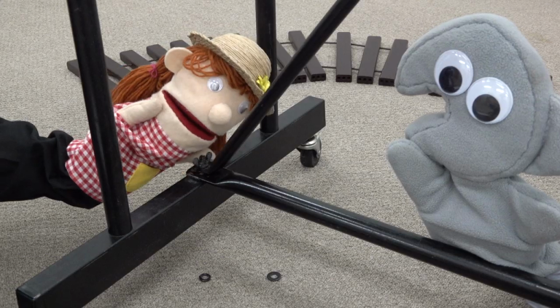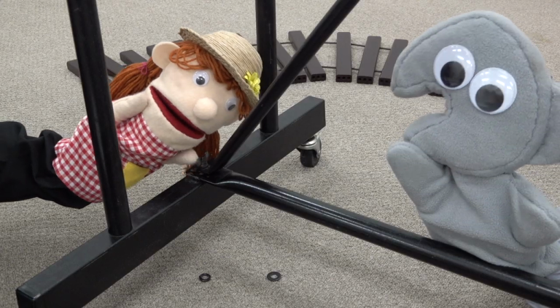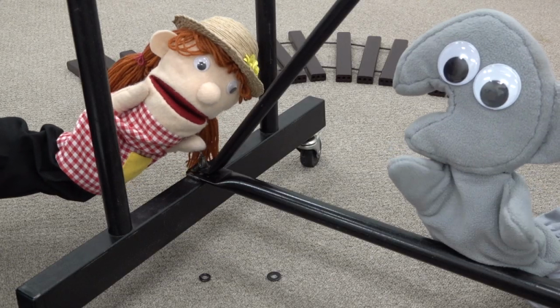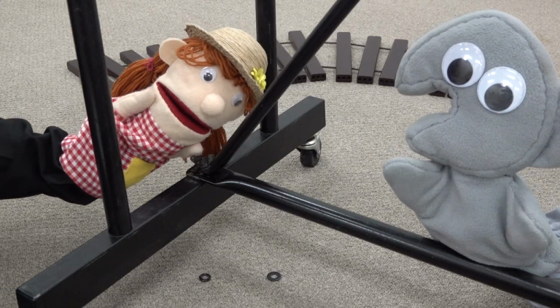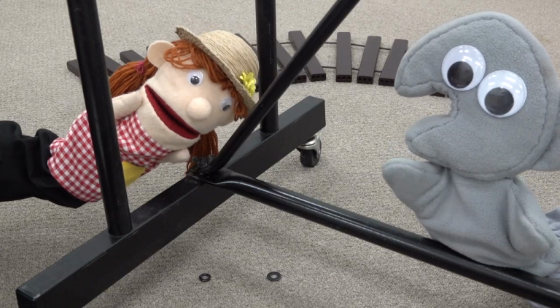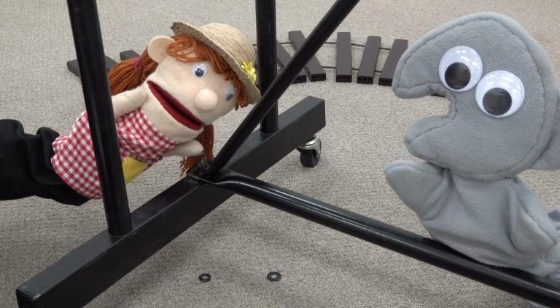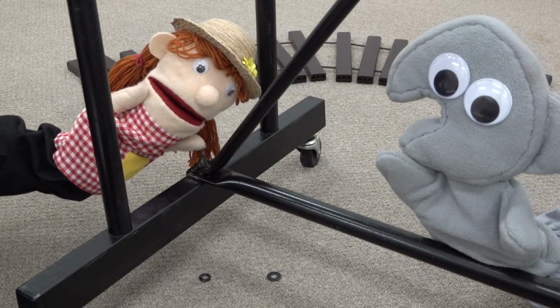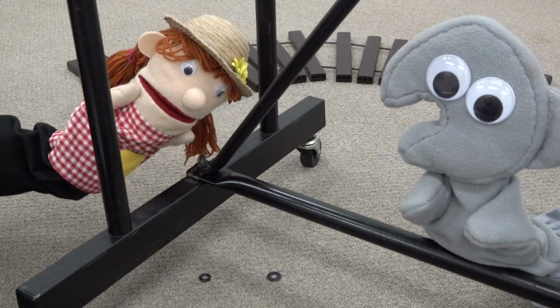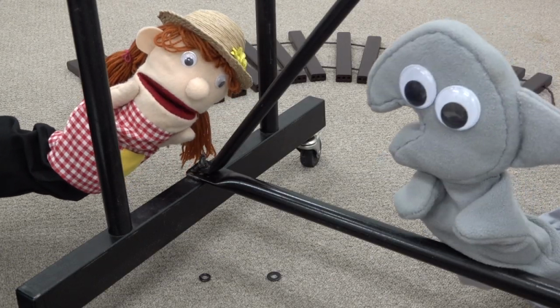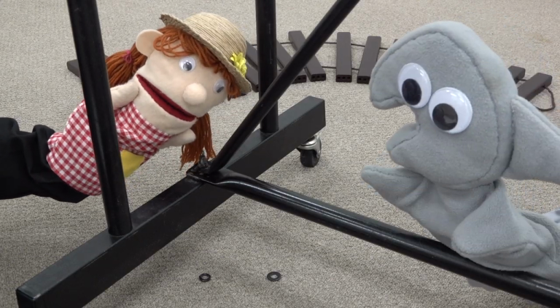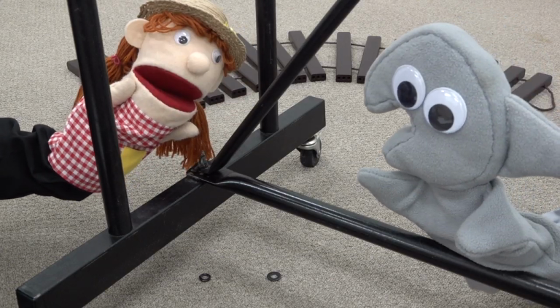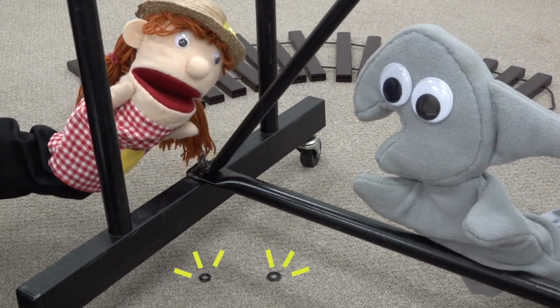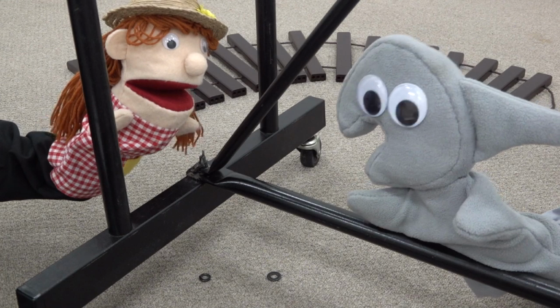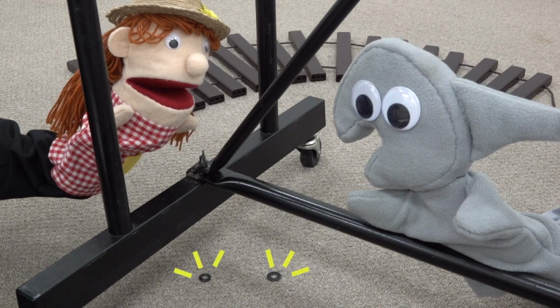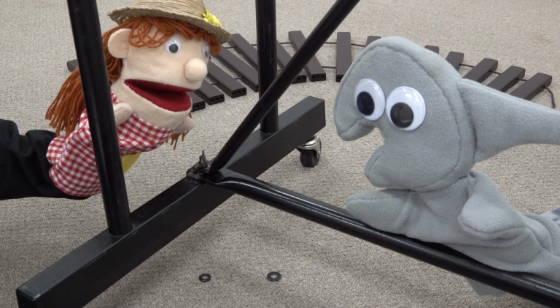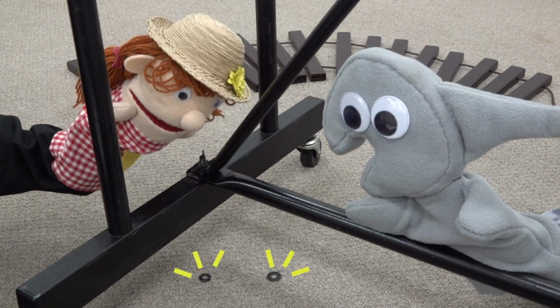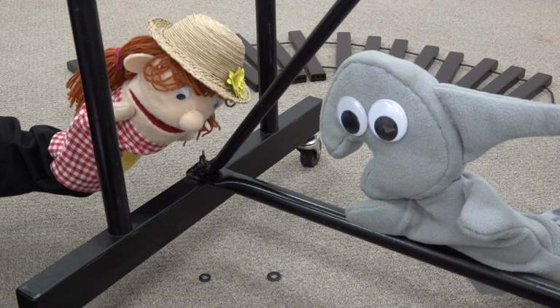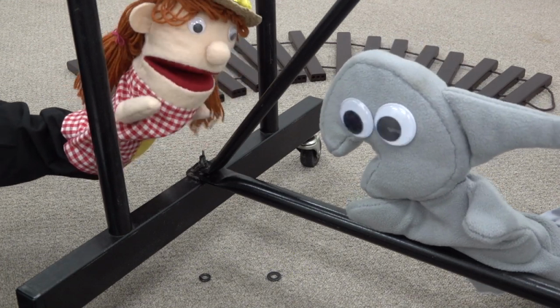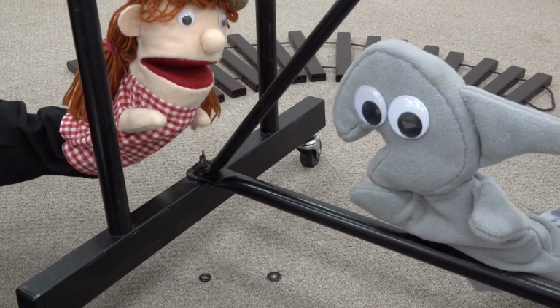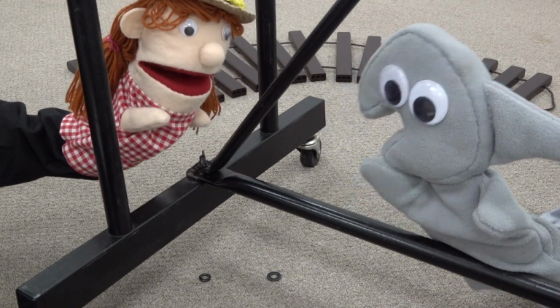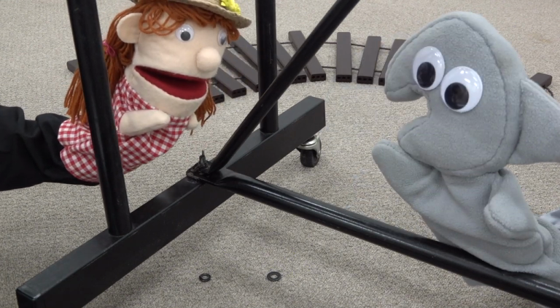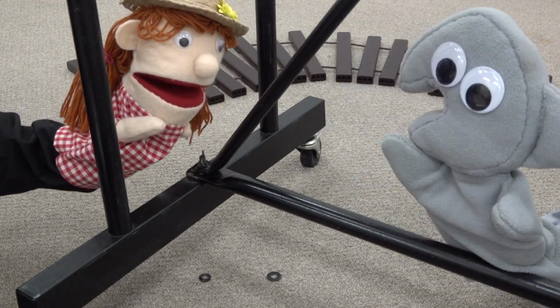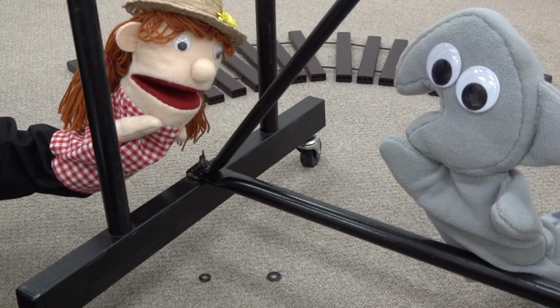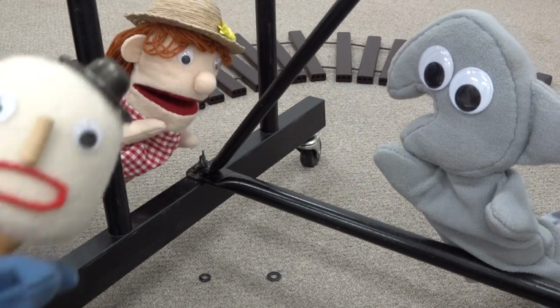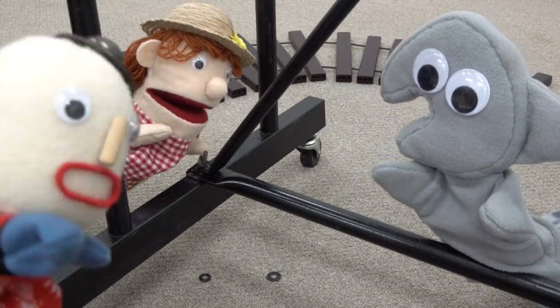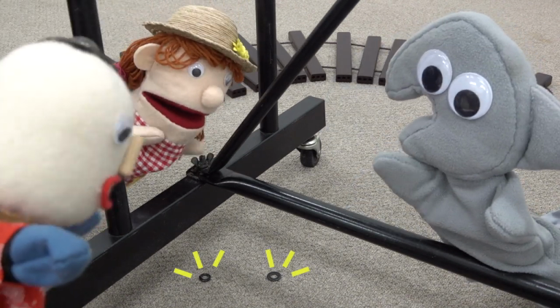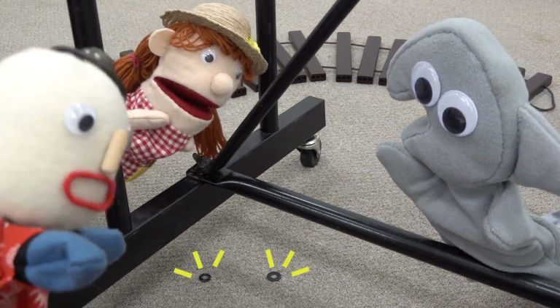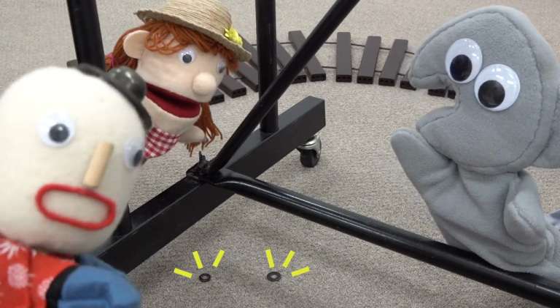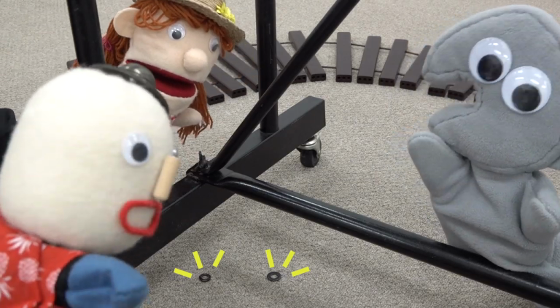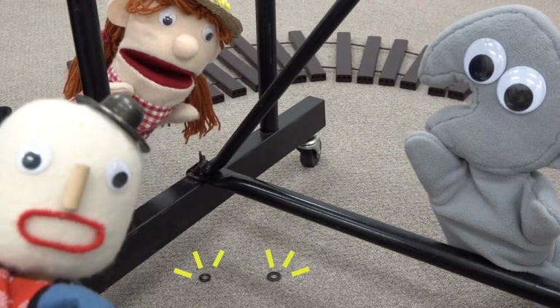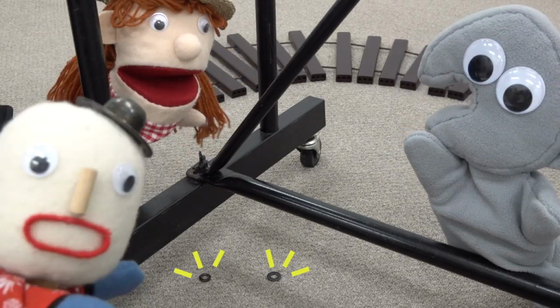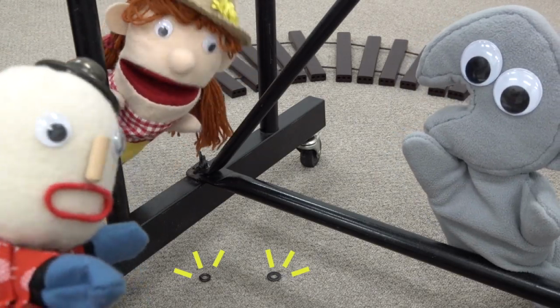All right, let's assemble it quickly. We did it, but something remains there. That's all right. Let's set up now. Hey, this is an important part, so don't leave it behind.